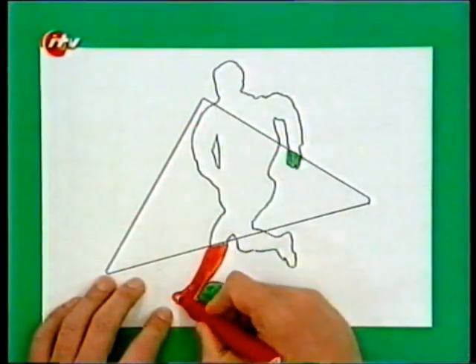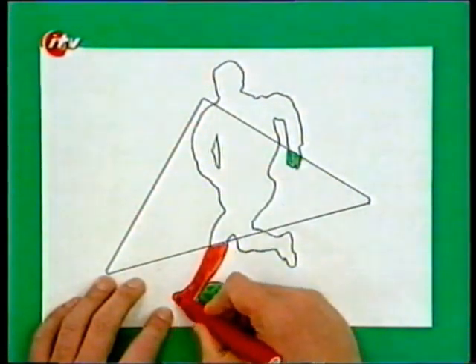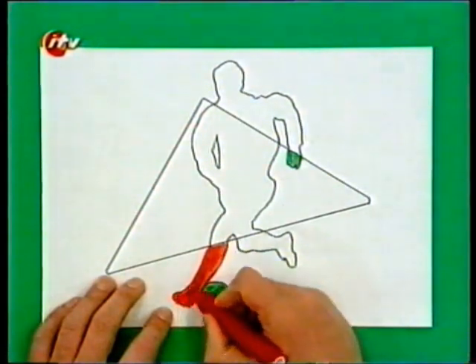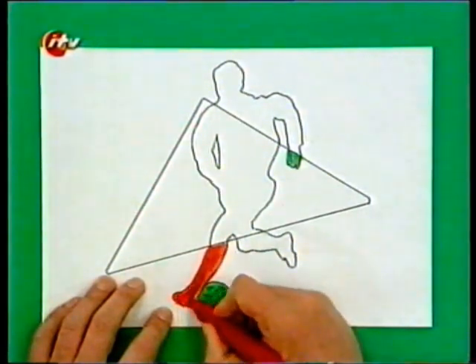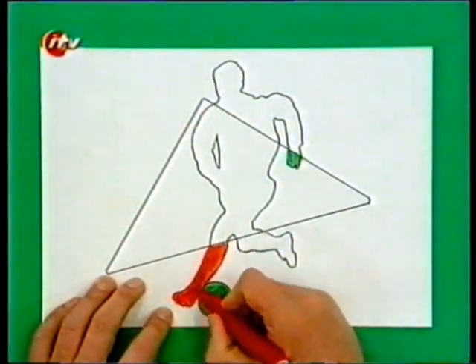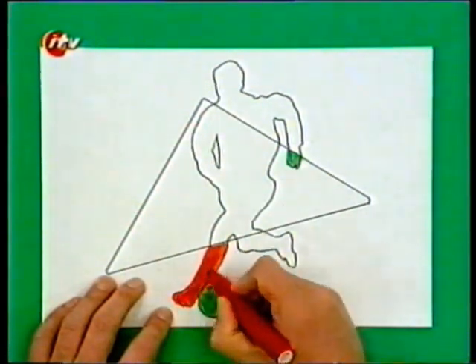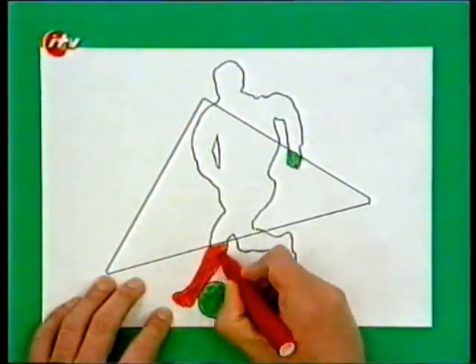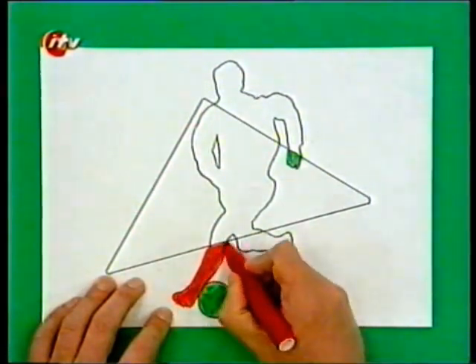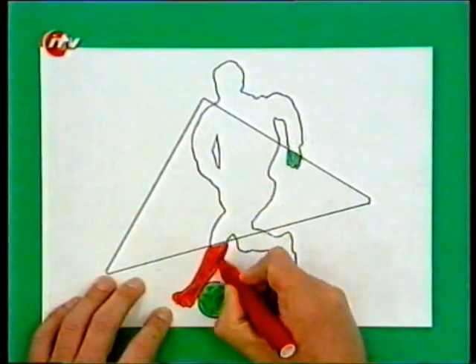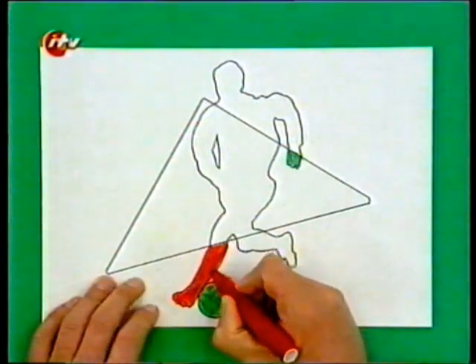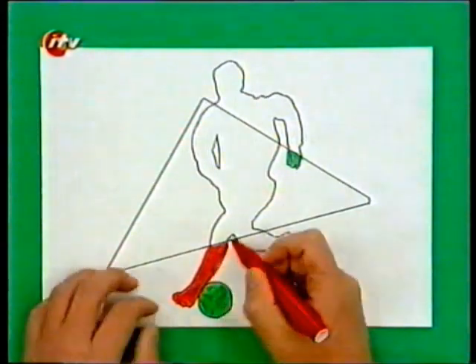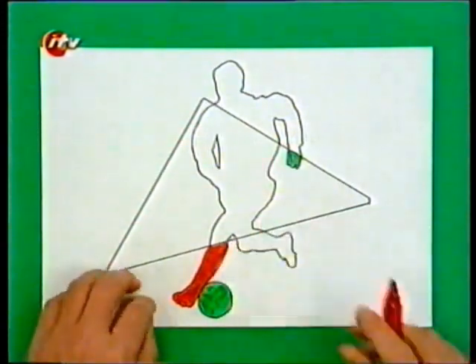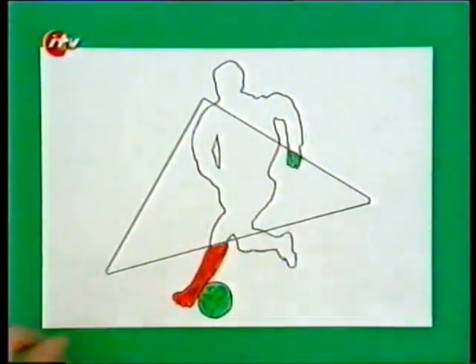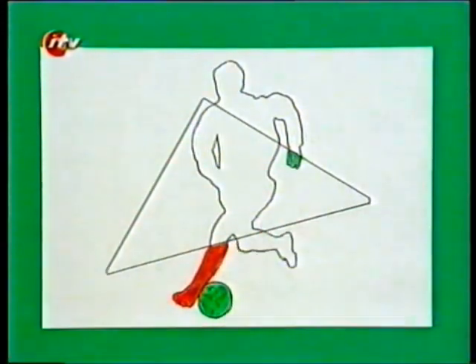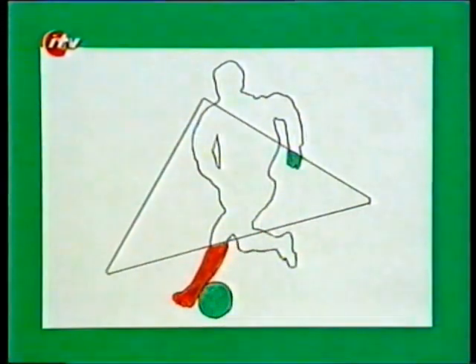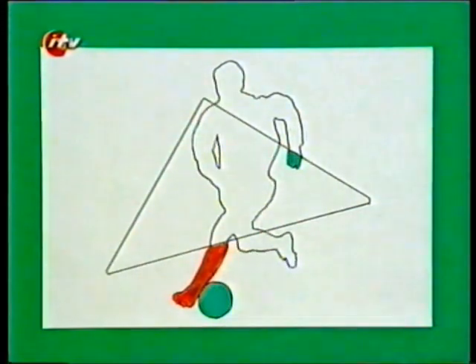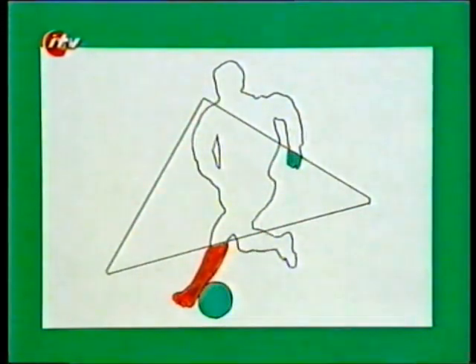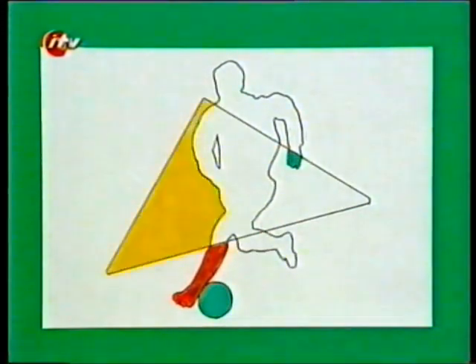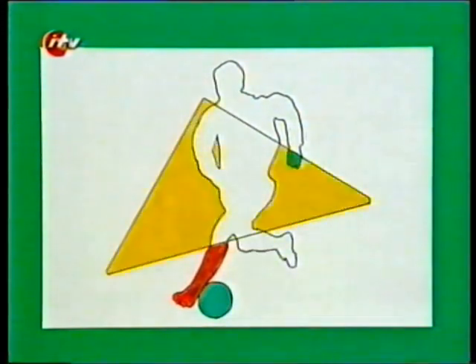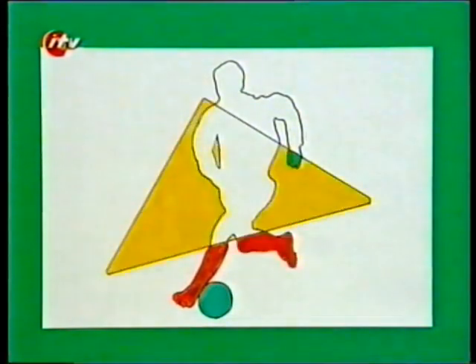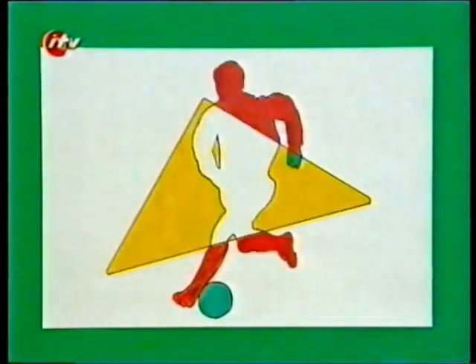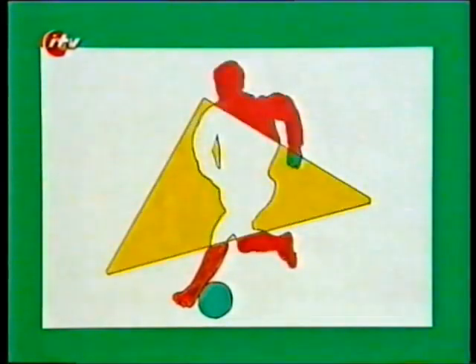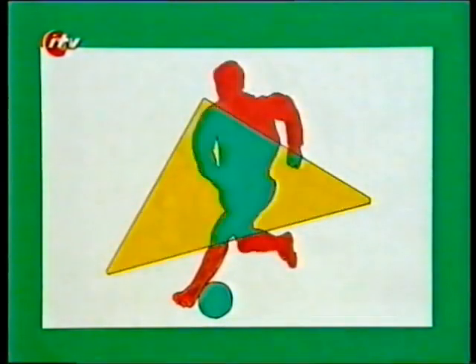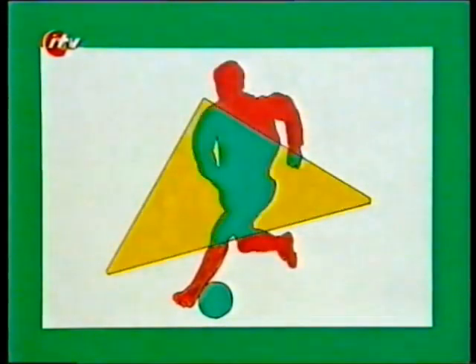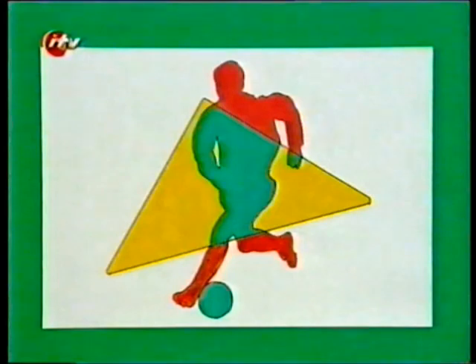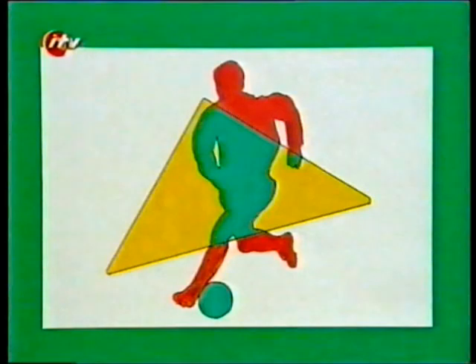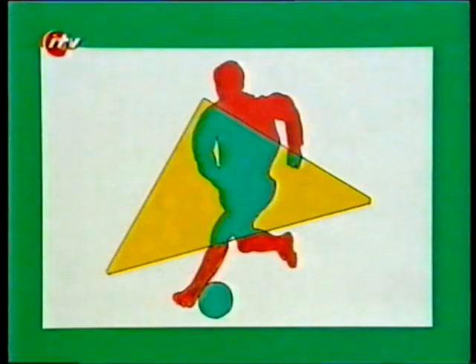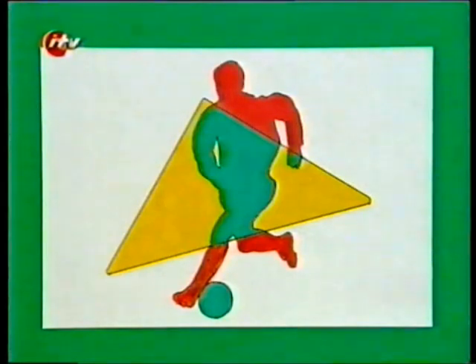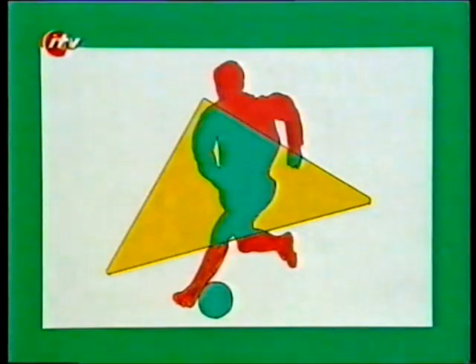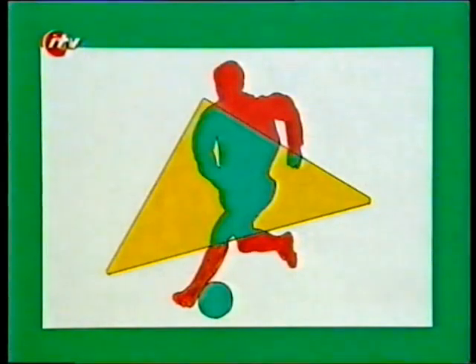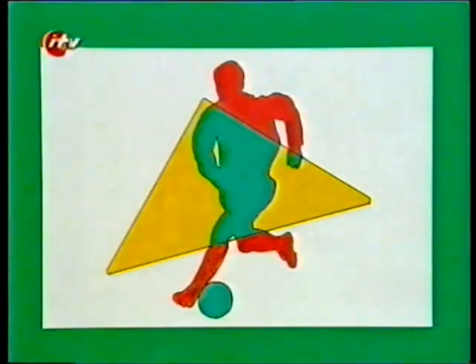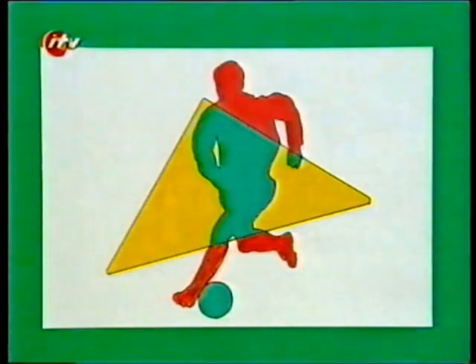Then just complete the whole of your picture in the same way, and you have a disjointed picture where the colours don't line up. Good effect, isn't it?